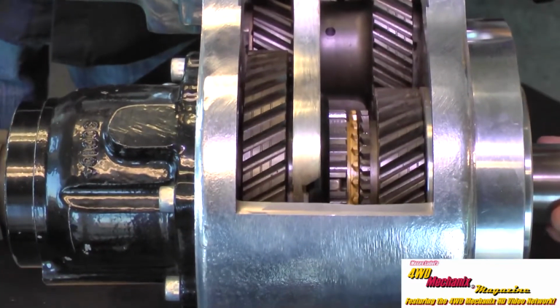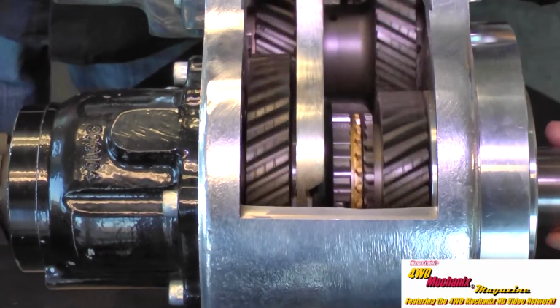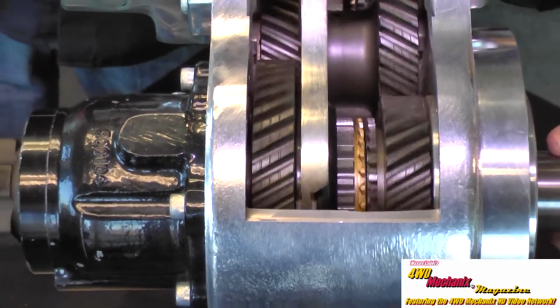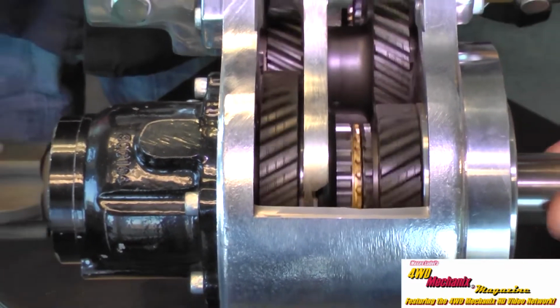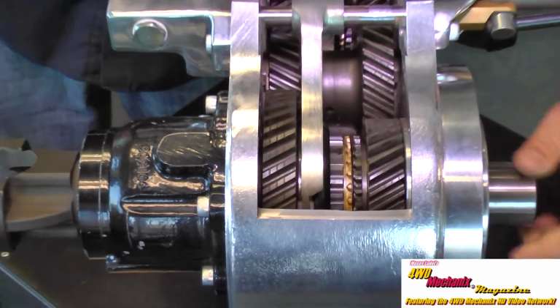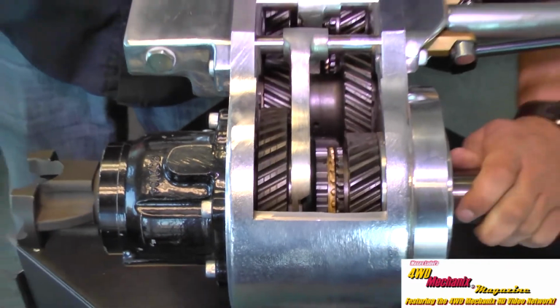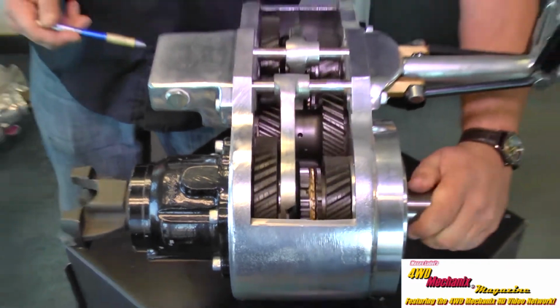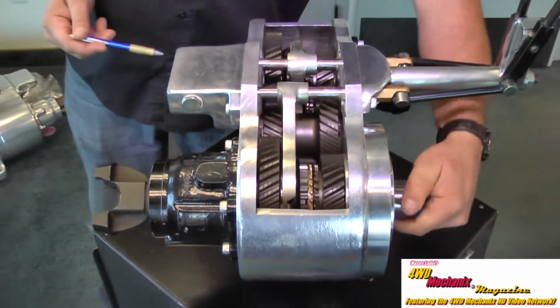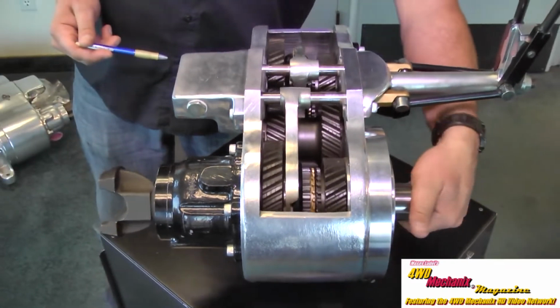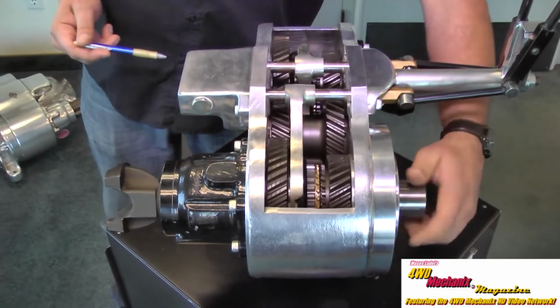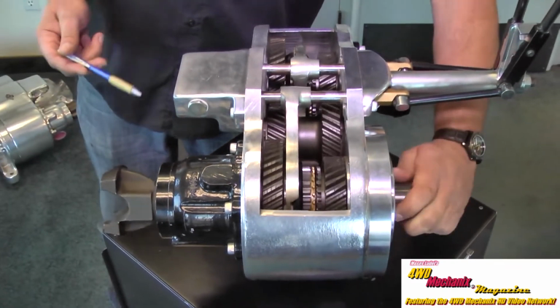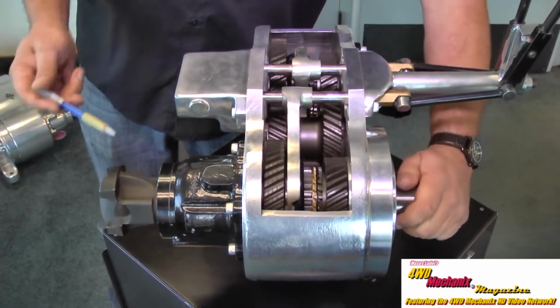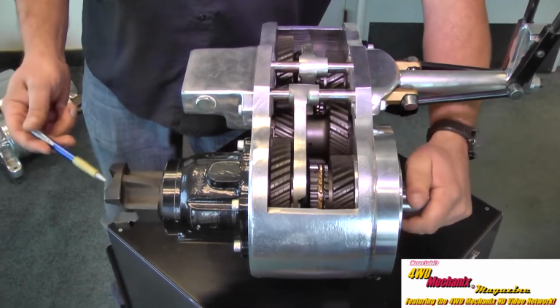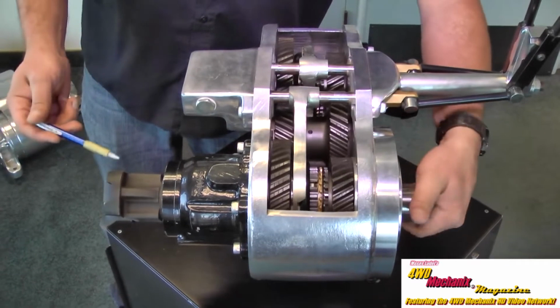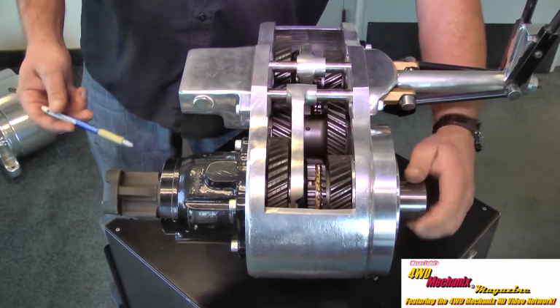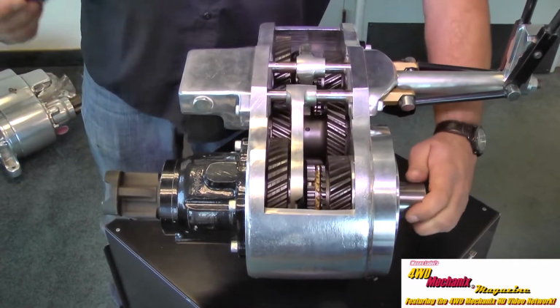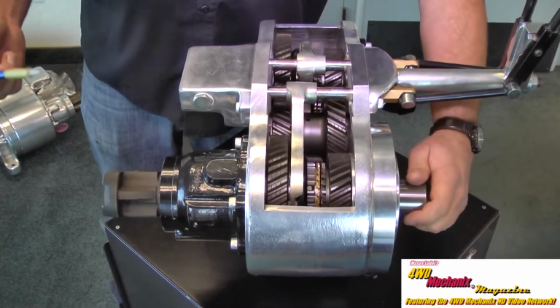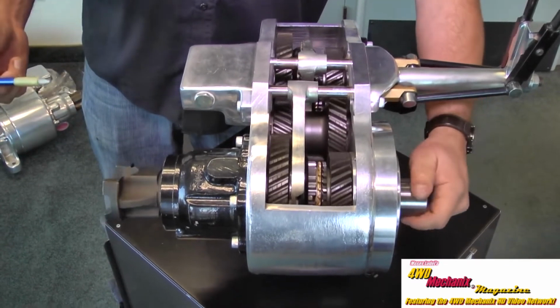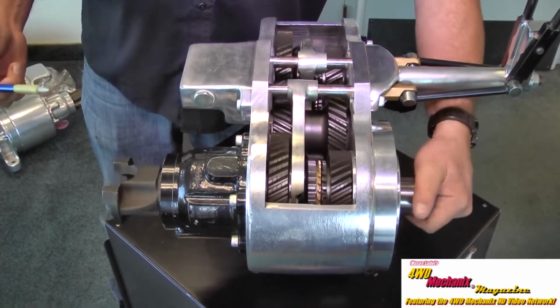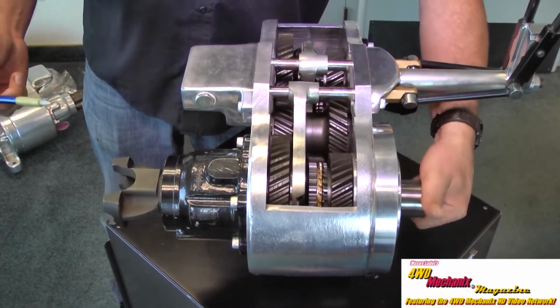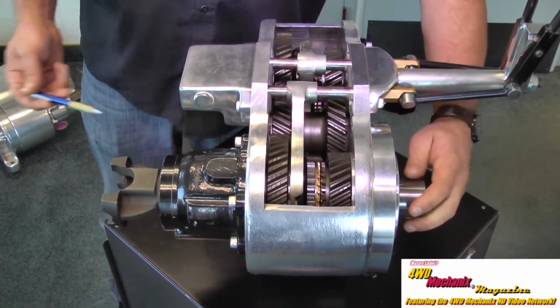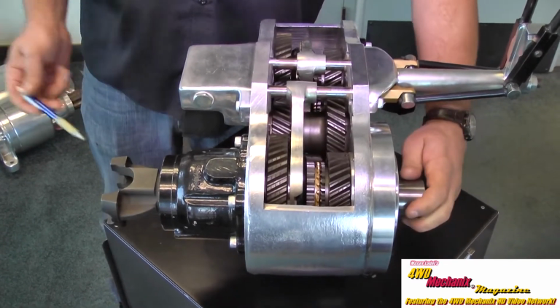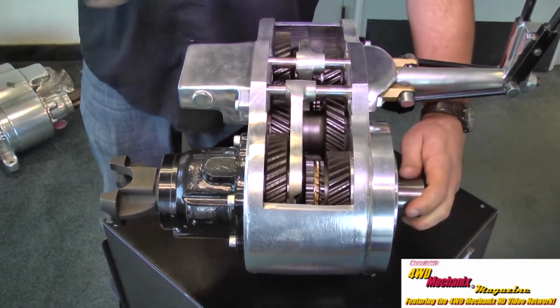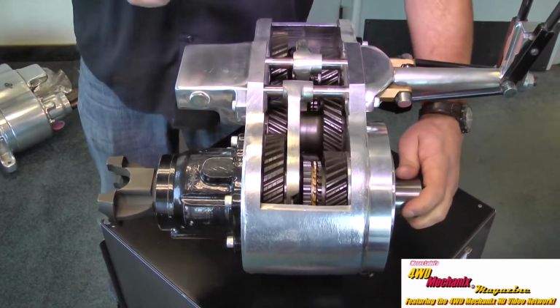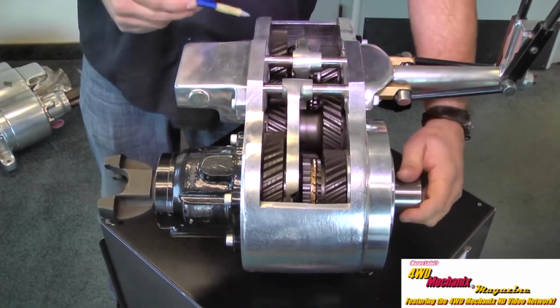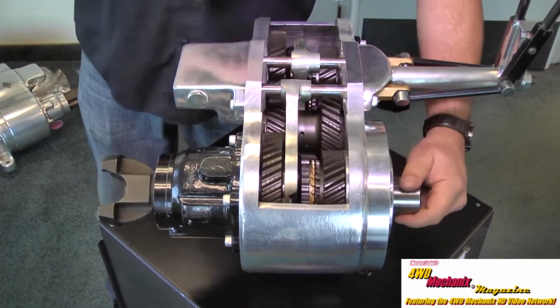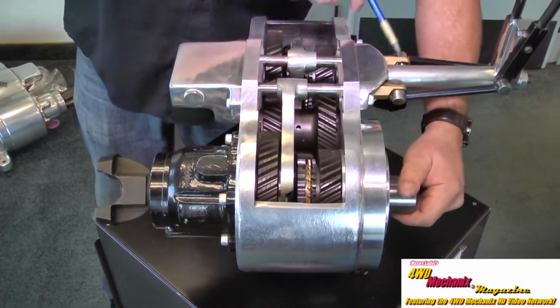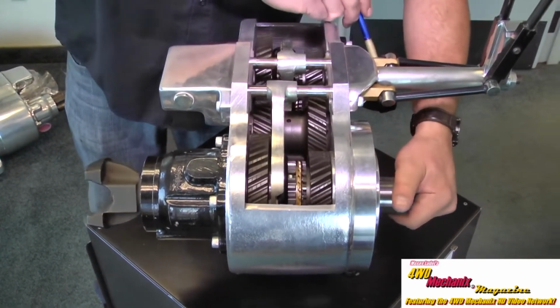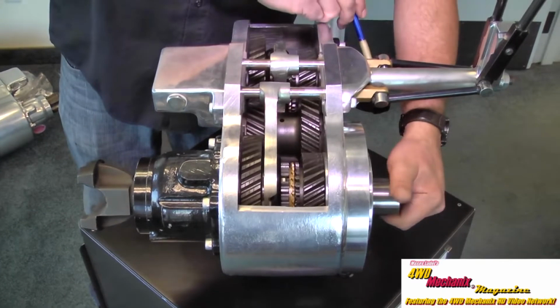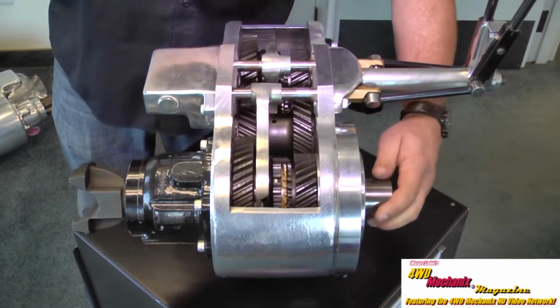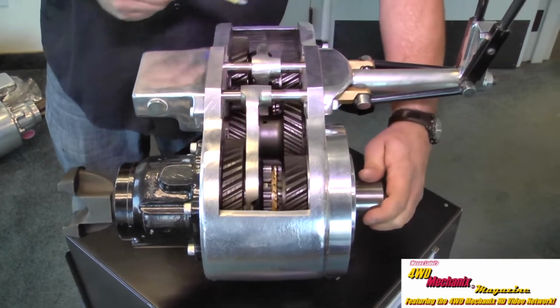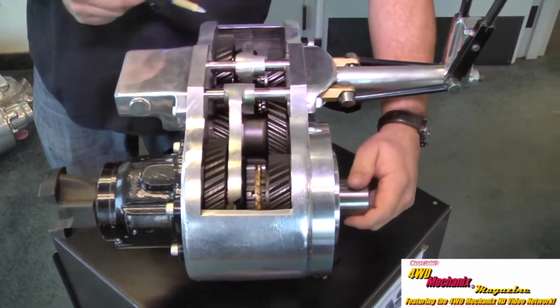You will notice that as I turn this, I'm turning the input shaft much more than what the output shaft turns. There is your gear reduction, although still in two-wheel drive.